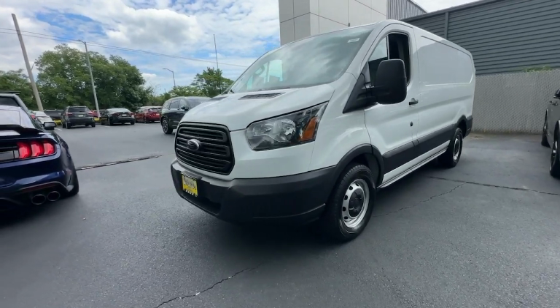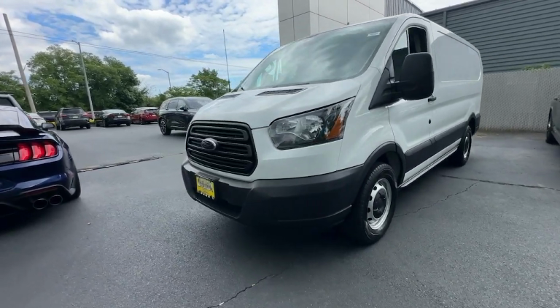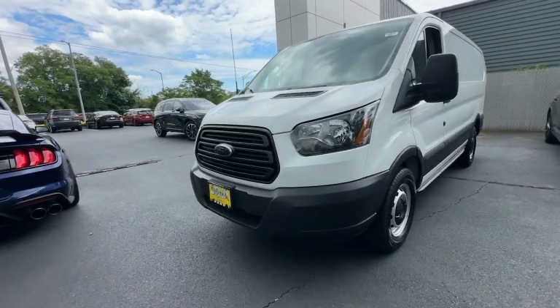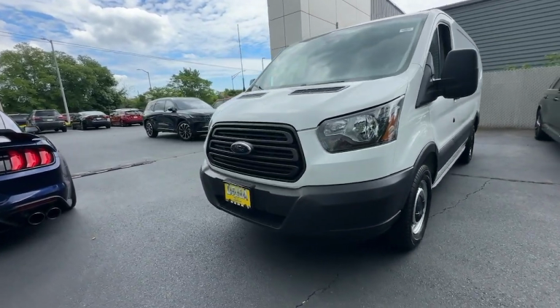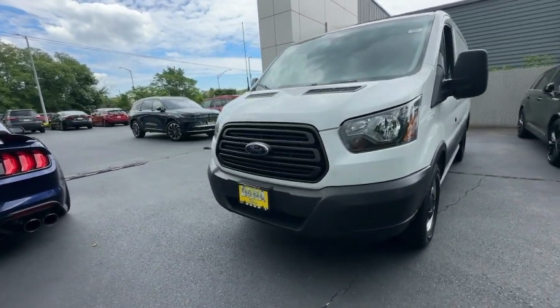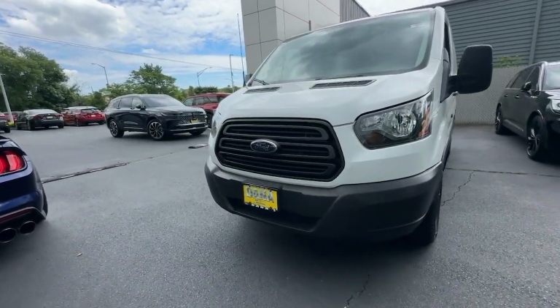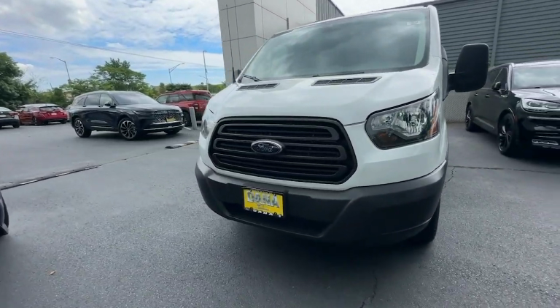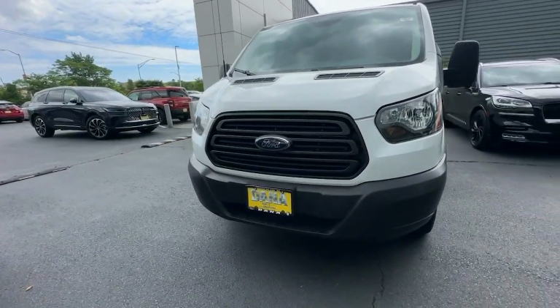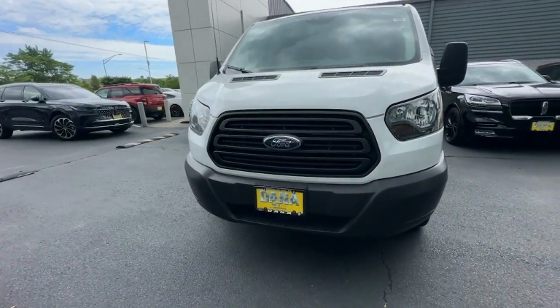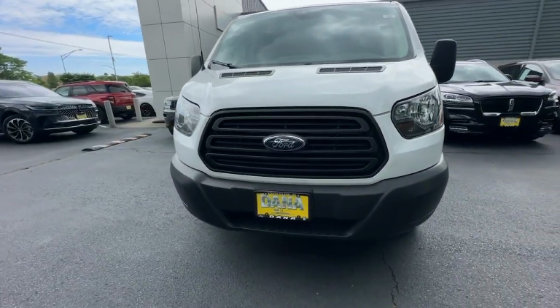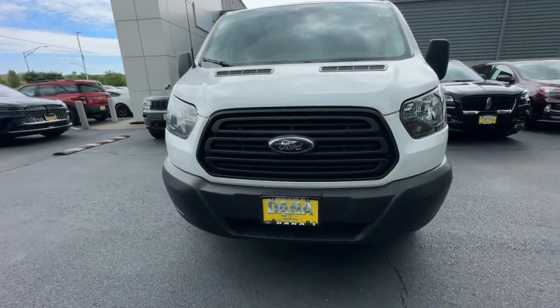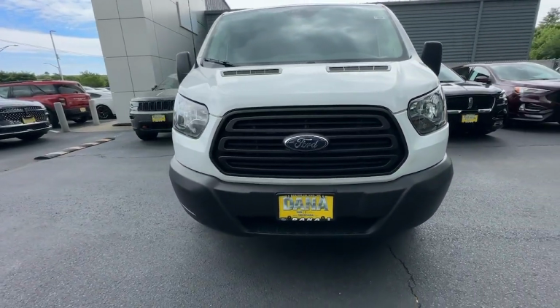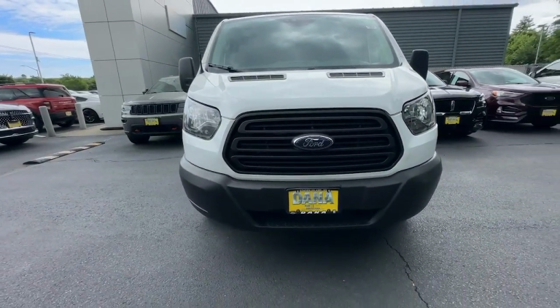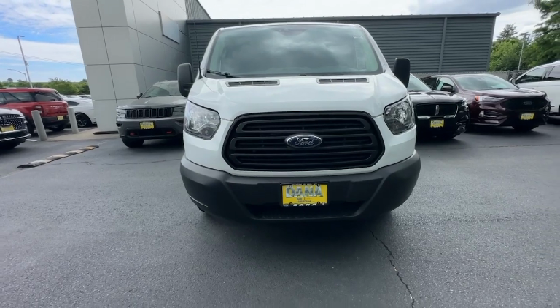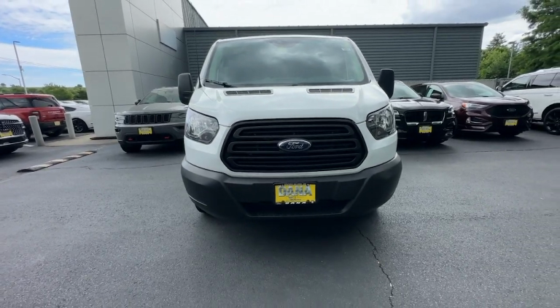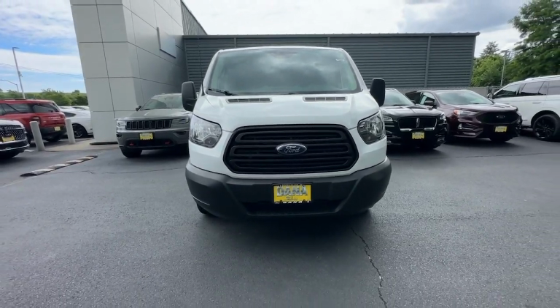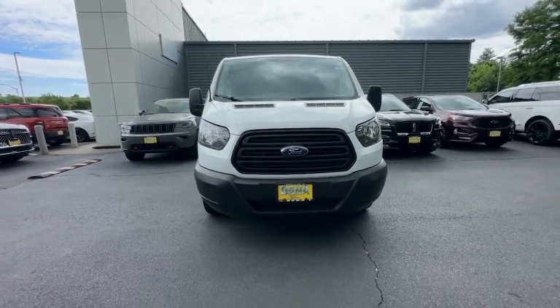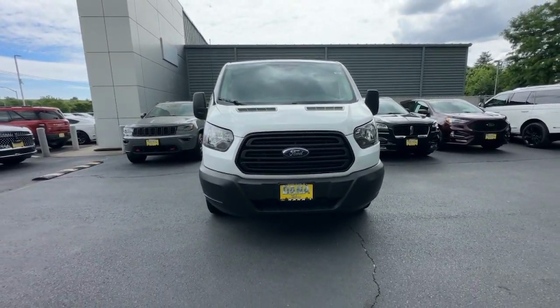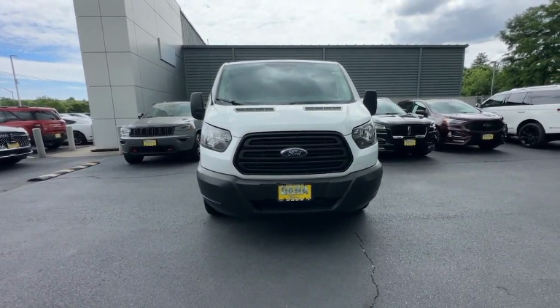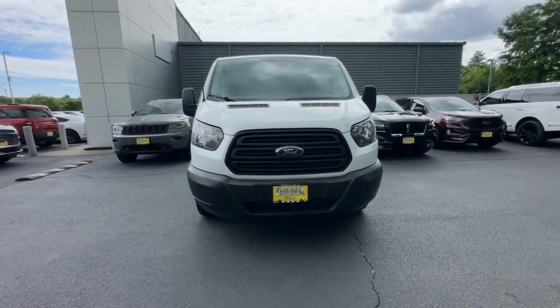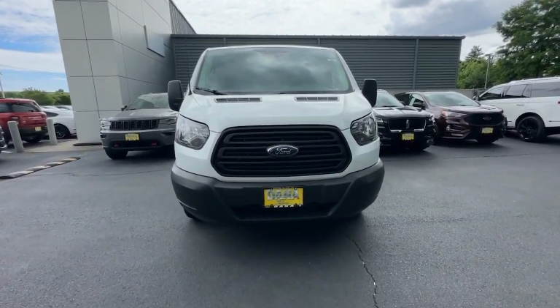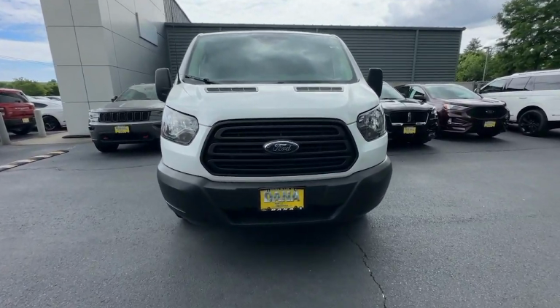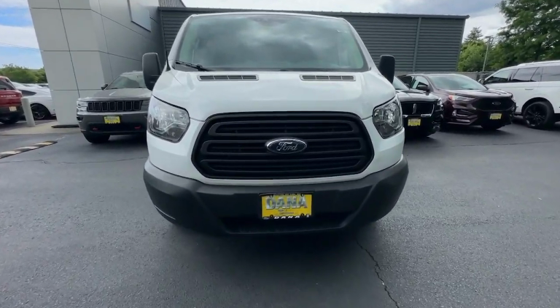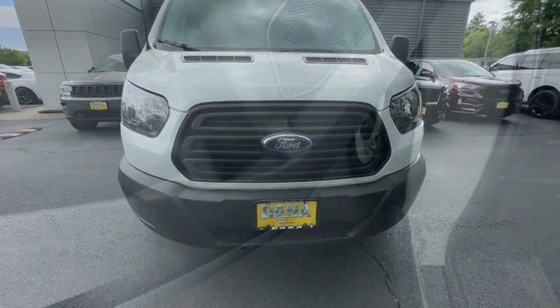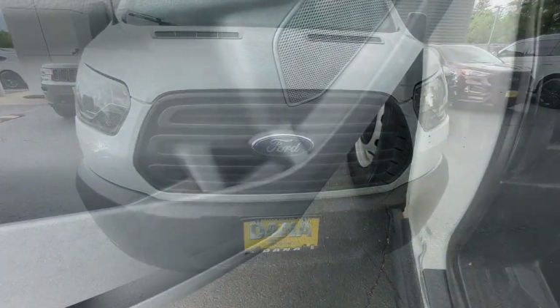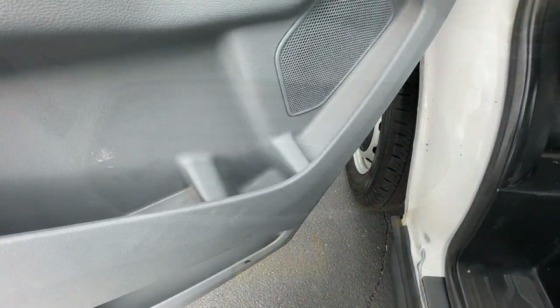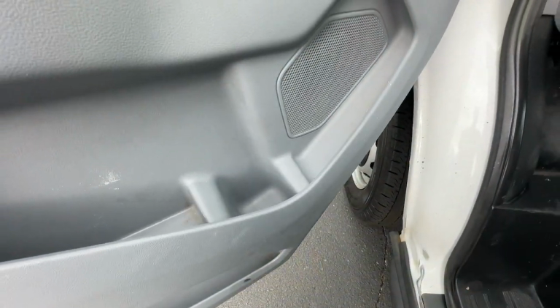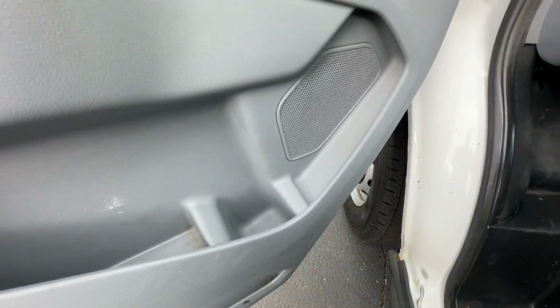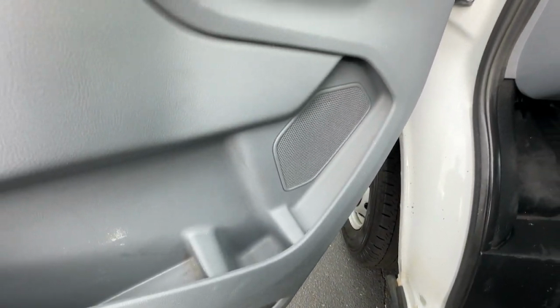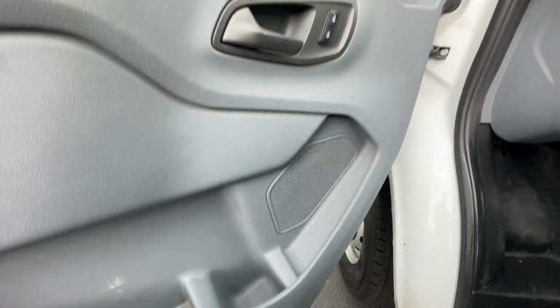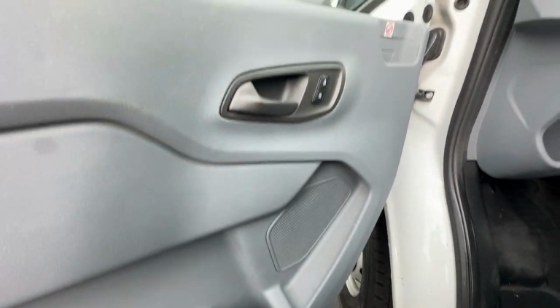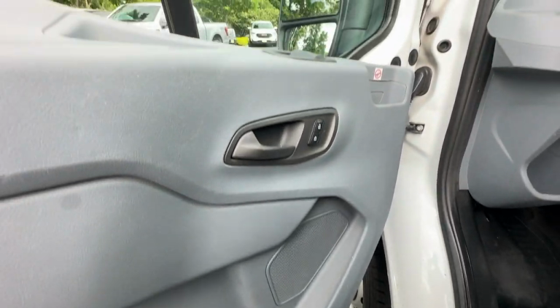Customized comfort blends perfectly with cargo capacity in this sleek transit. Take it out for a test drive and see for yourself. Our professional staff looks forward to giving you excellent service.